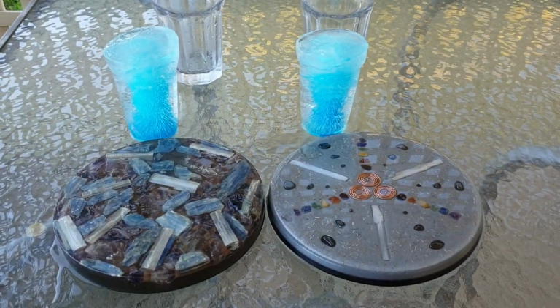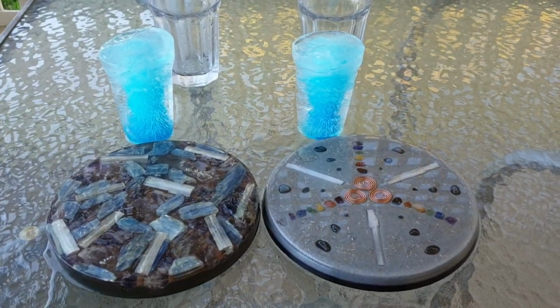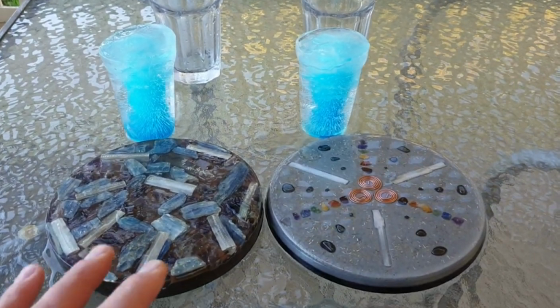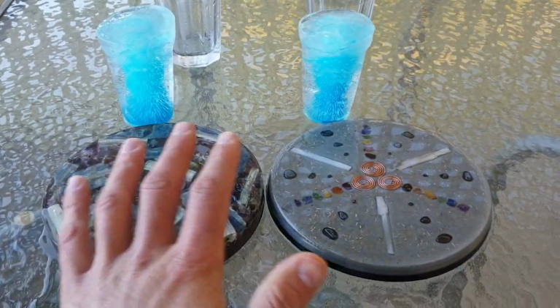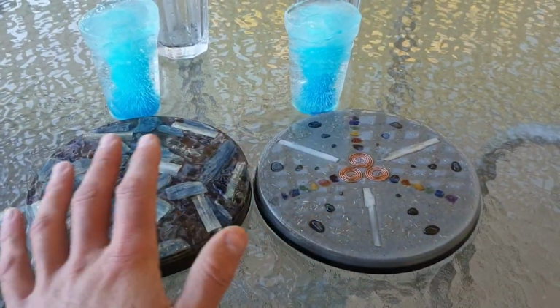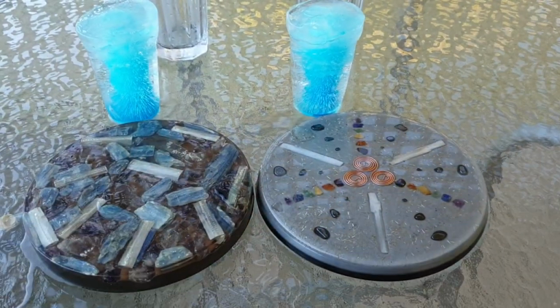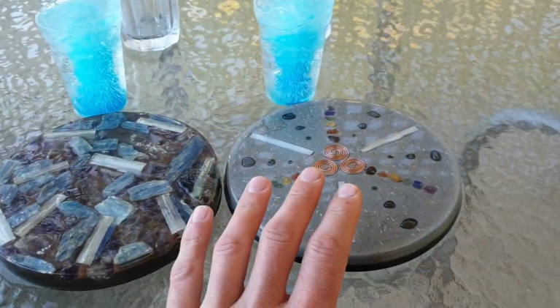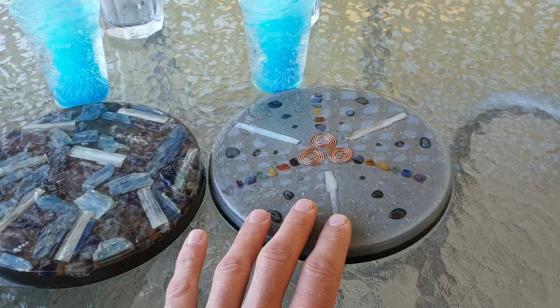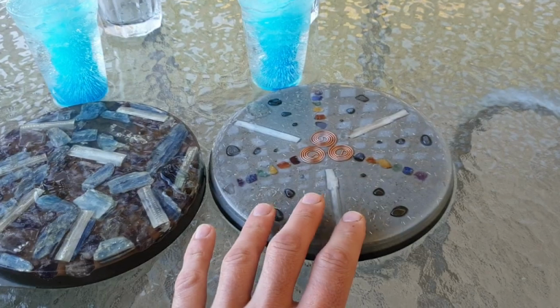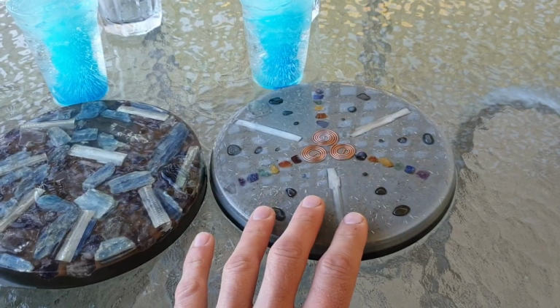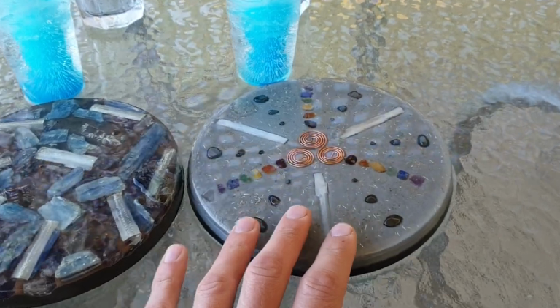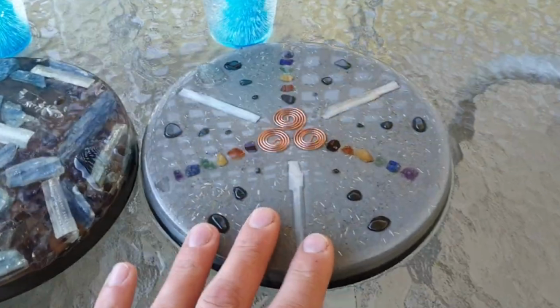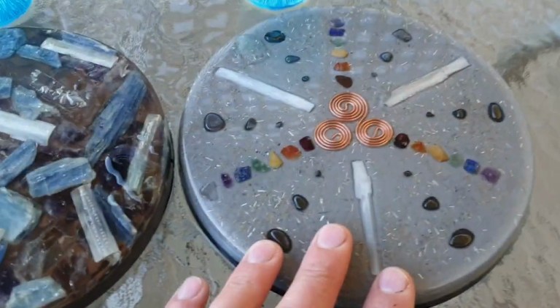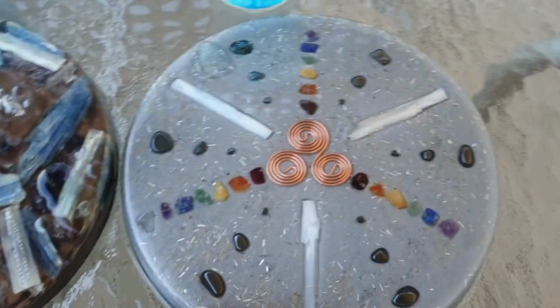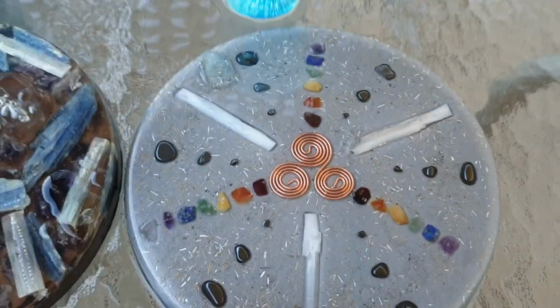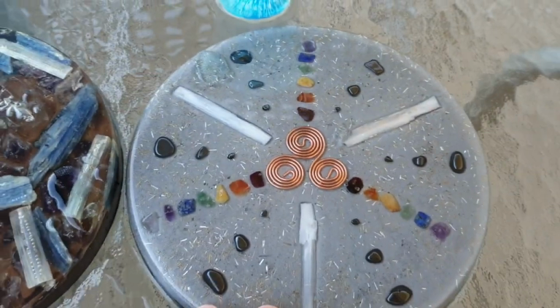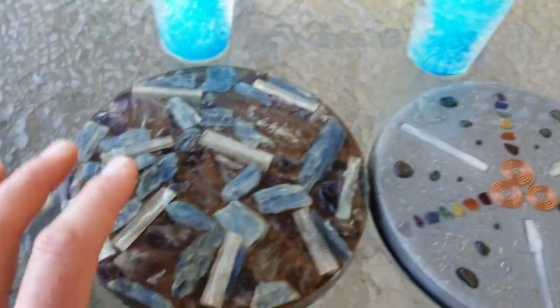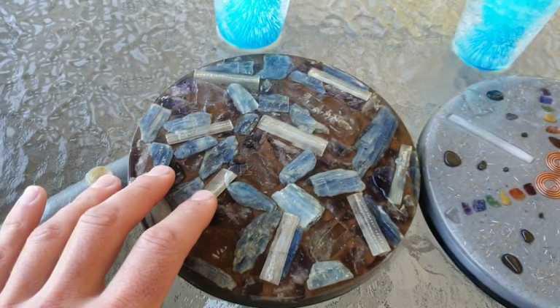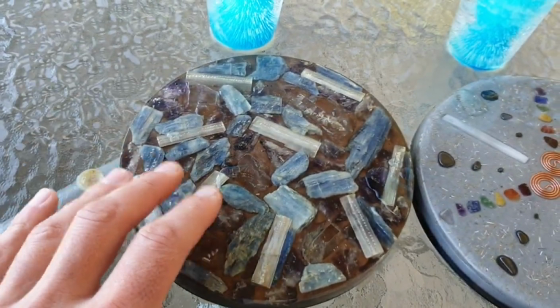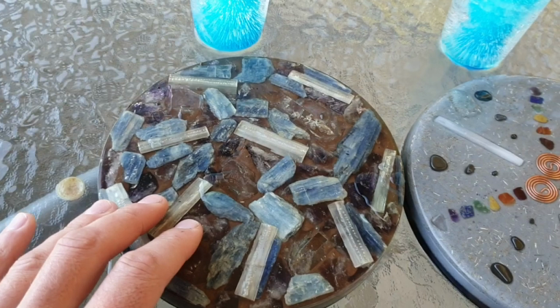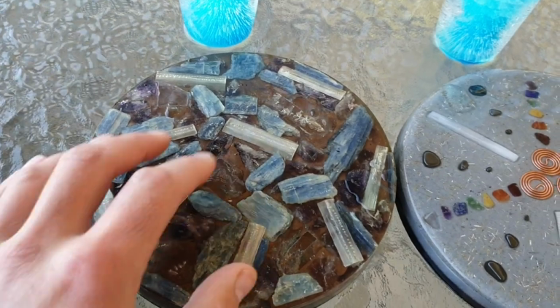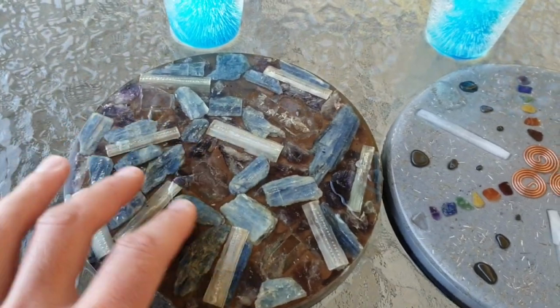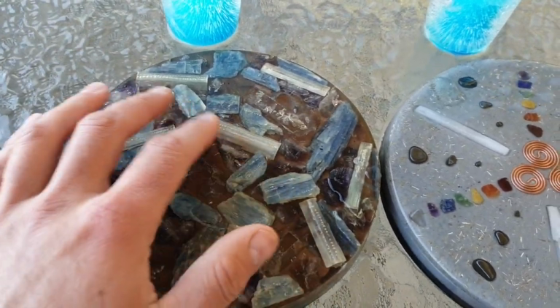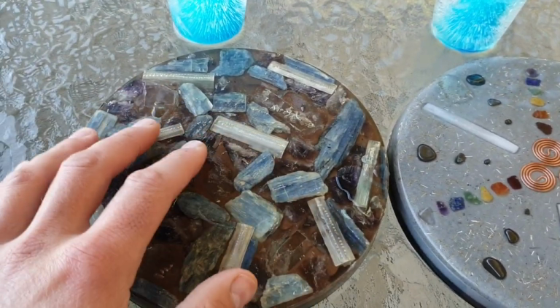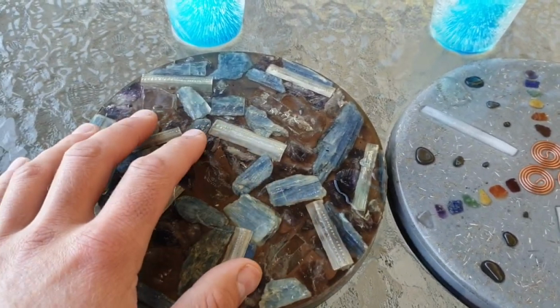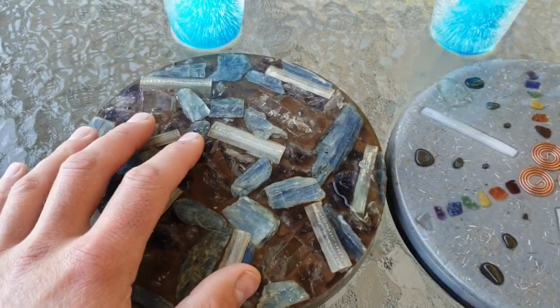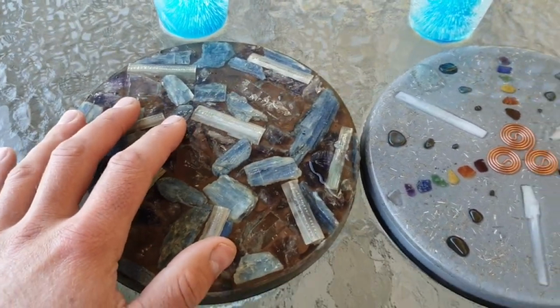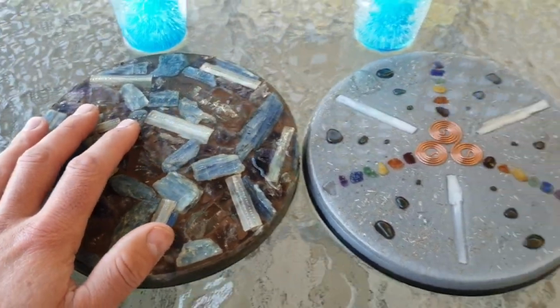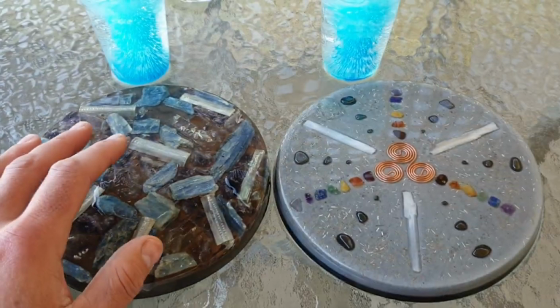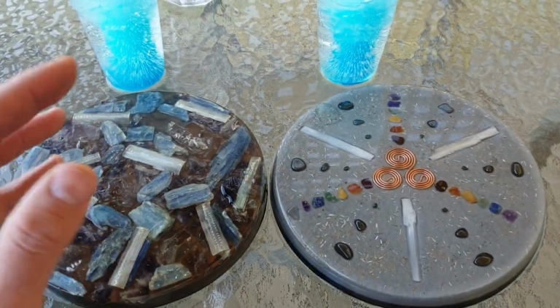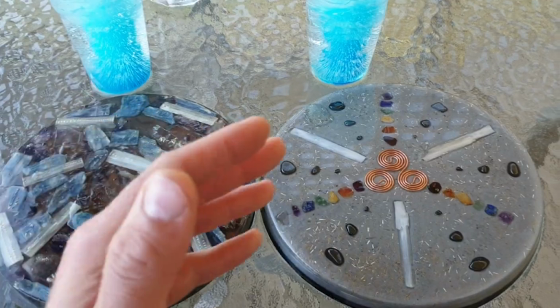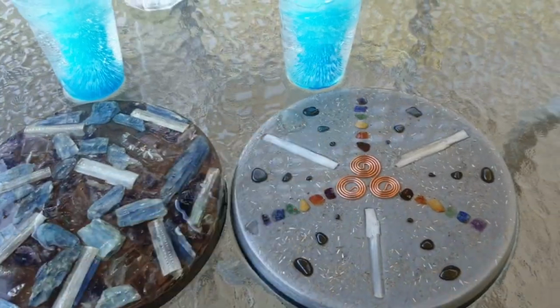So in front of me we've got two different charge plates. We've got one that we design and make here — our creations — and that's what it looks like there. And this one here is from Ken Roller. I got this a couple of years ago from Ken Roller, so it's going to be his charge plate versus ours.